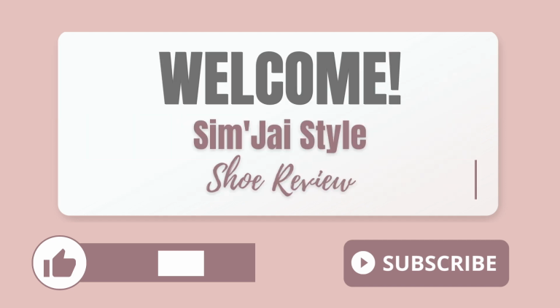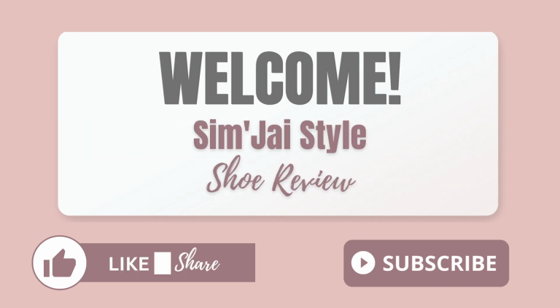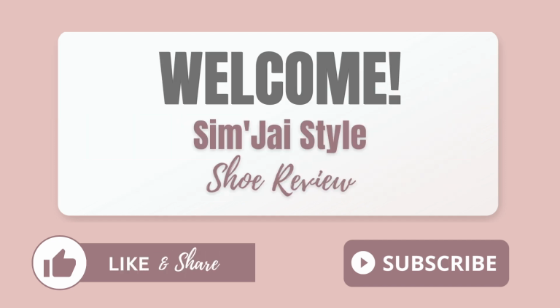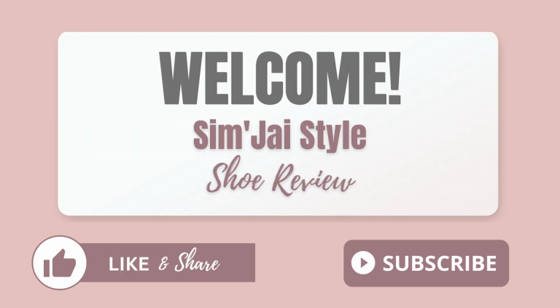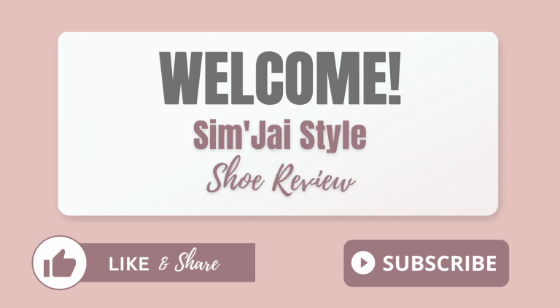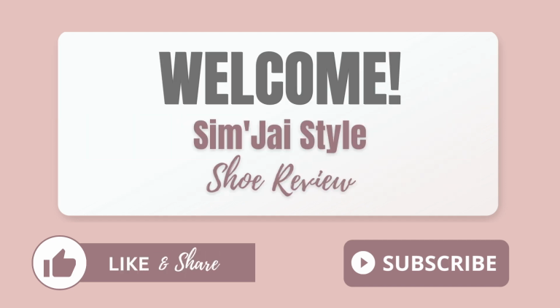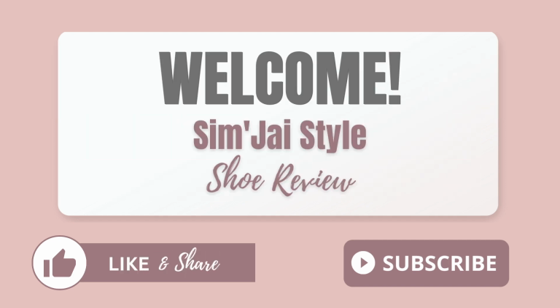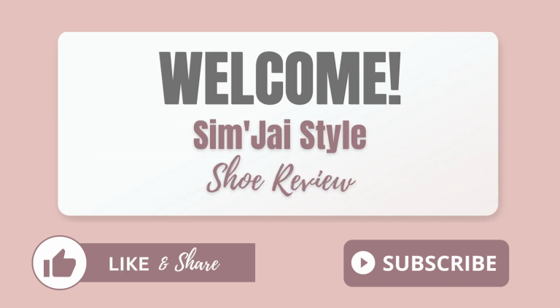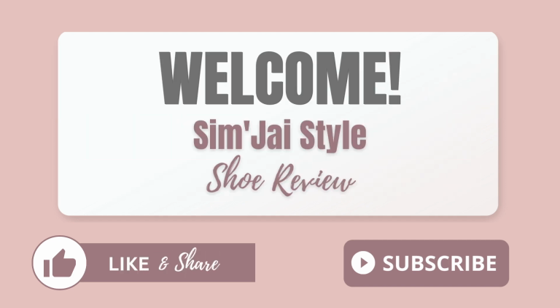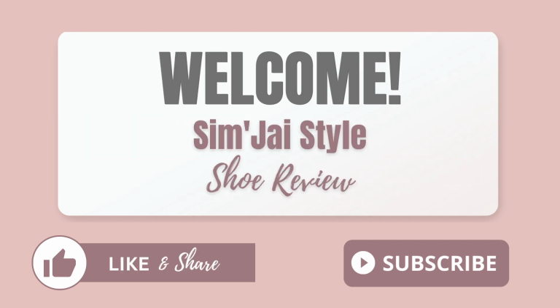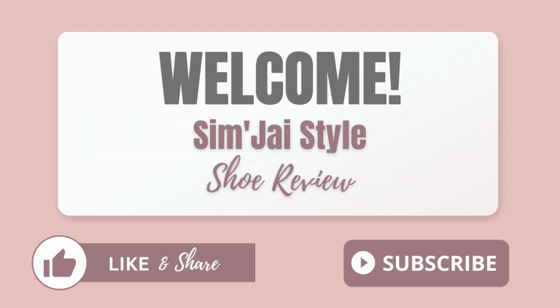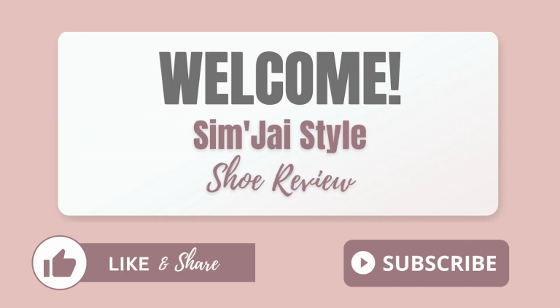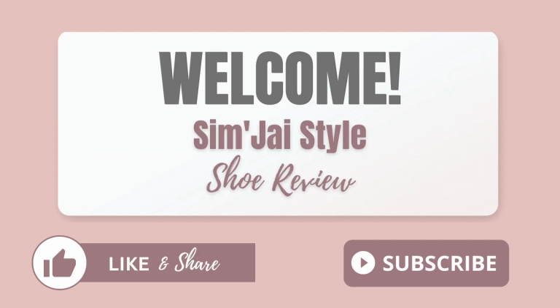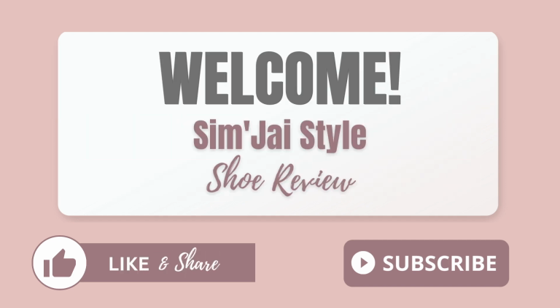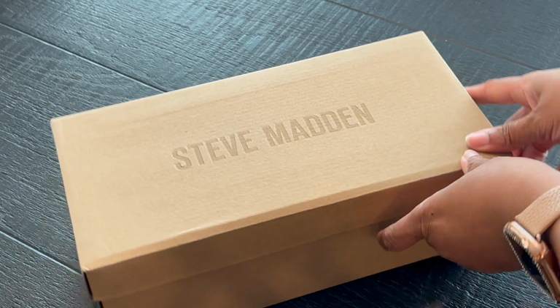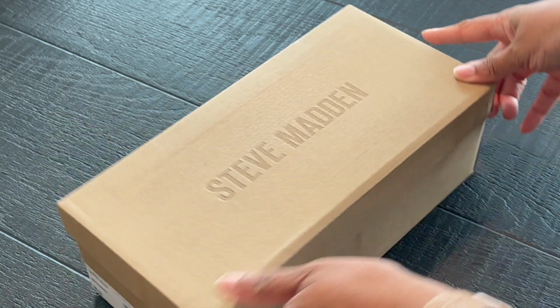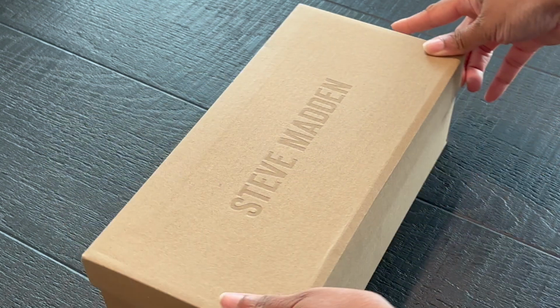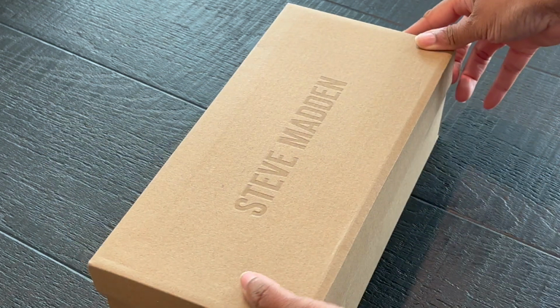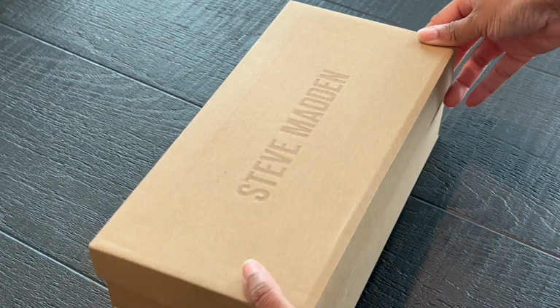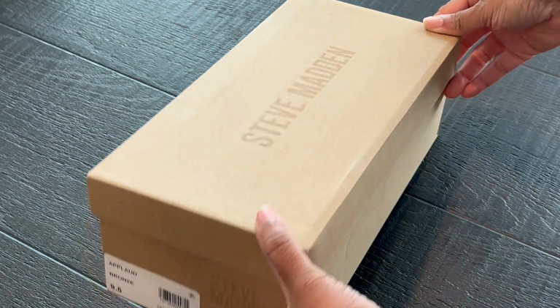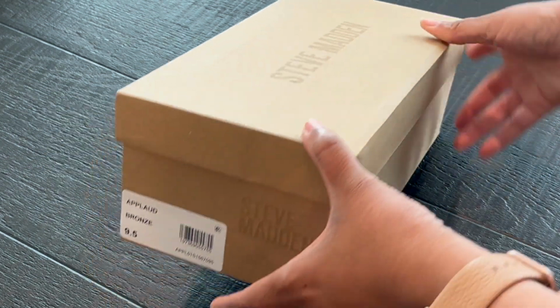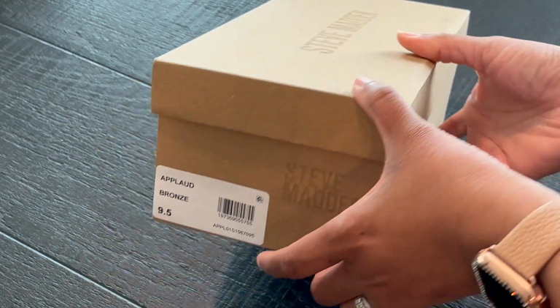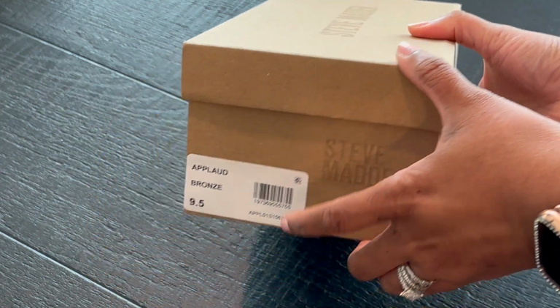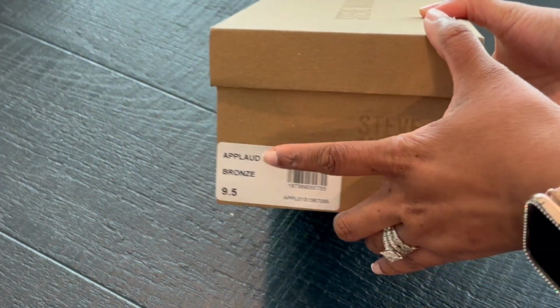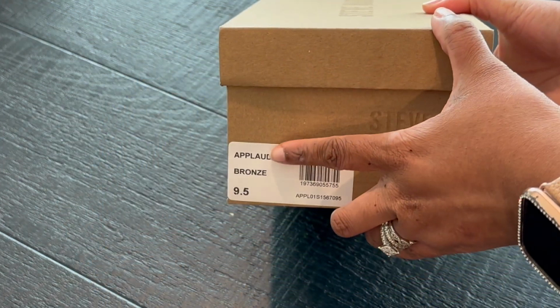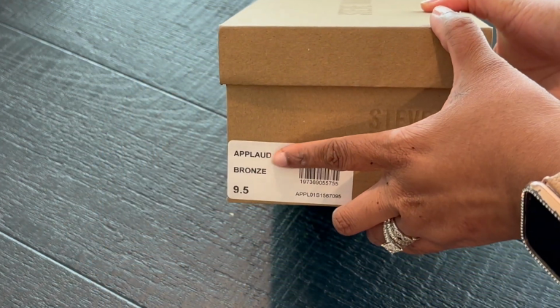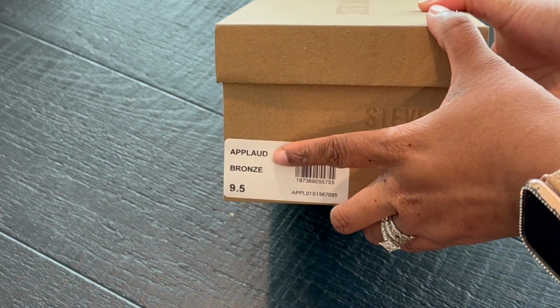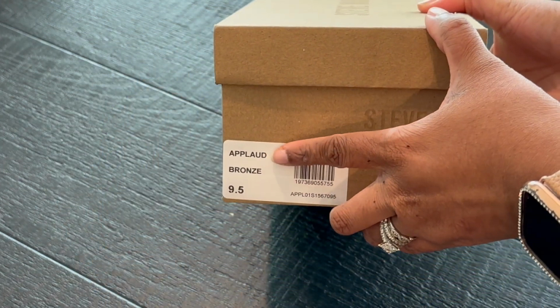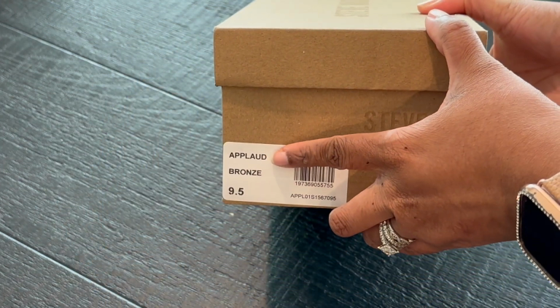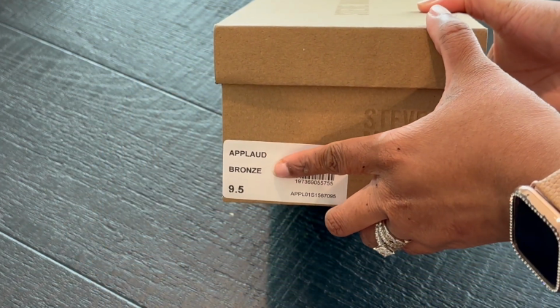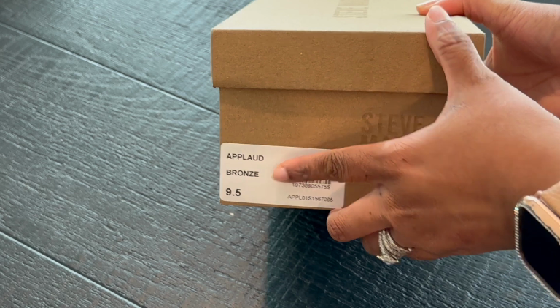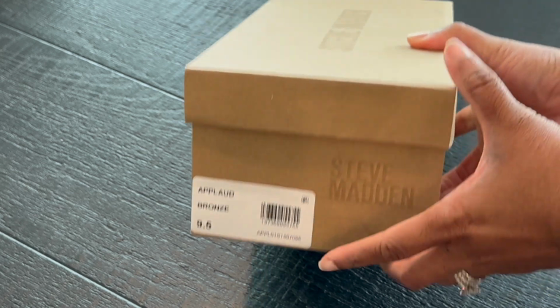Welcome to the SimJ Style shoe review. In this shoe review, I'll be featuring the Steve Madden Applaud Bronze Sandal Heel.